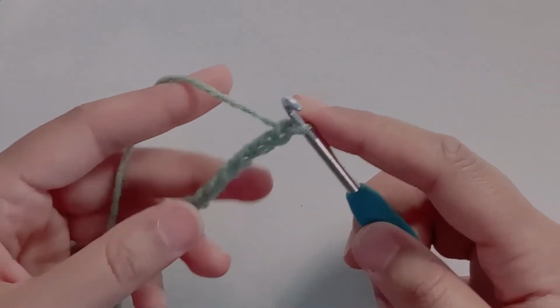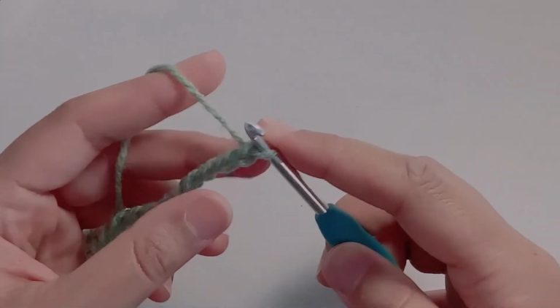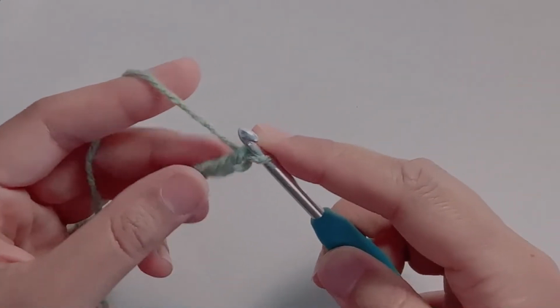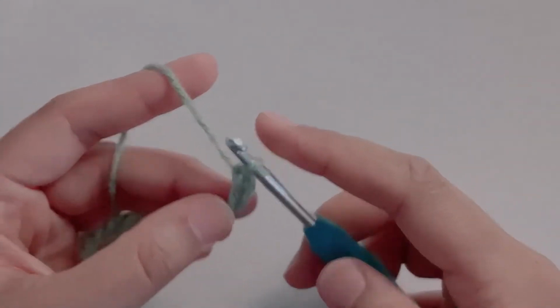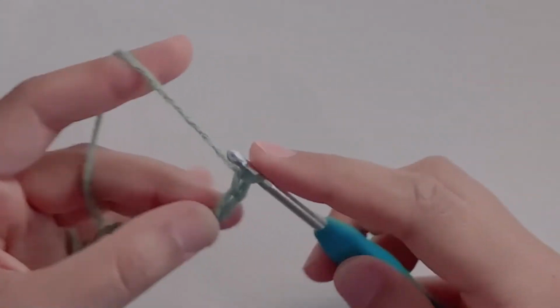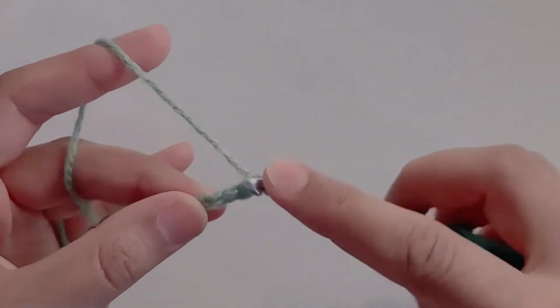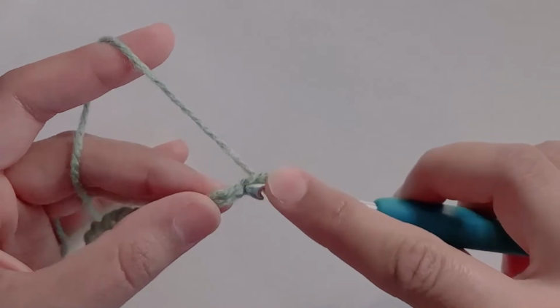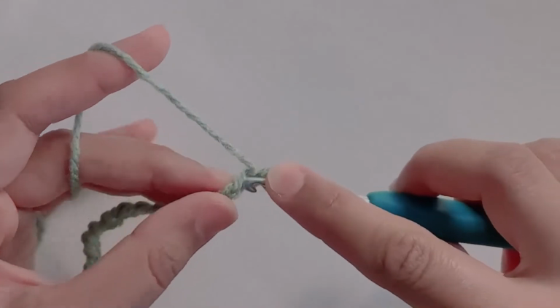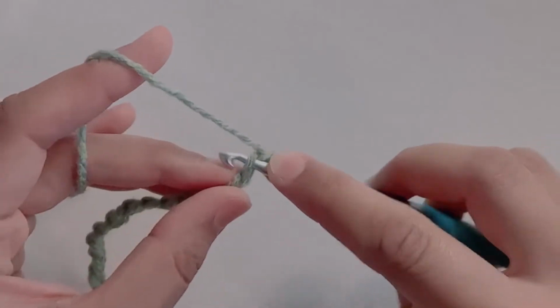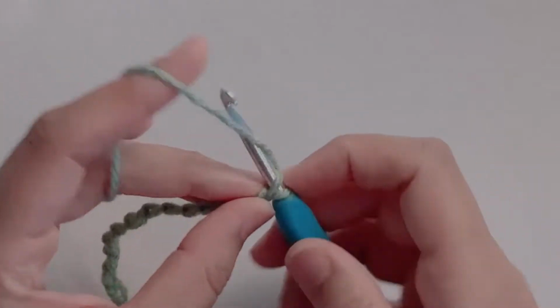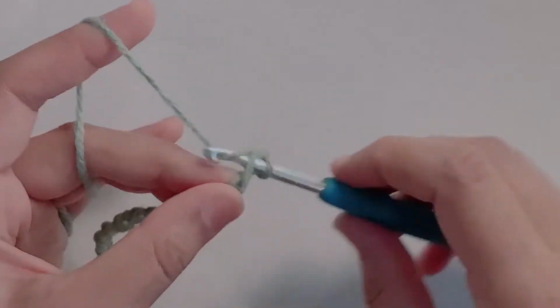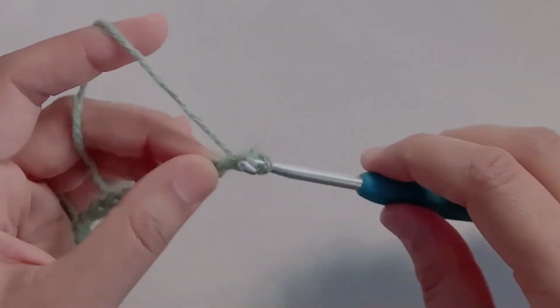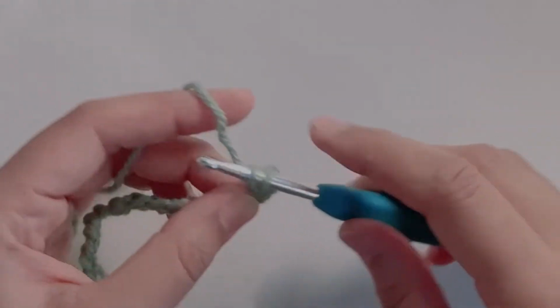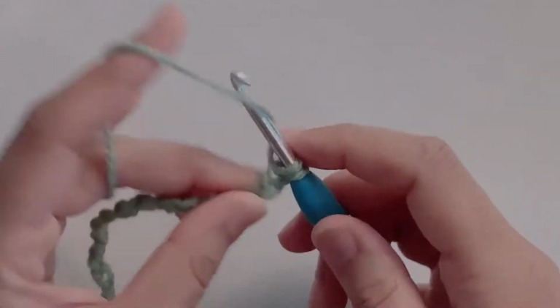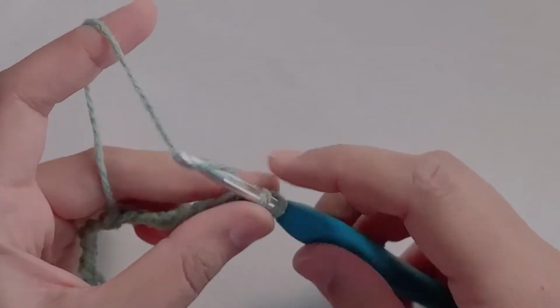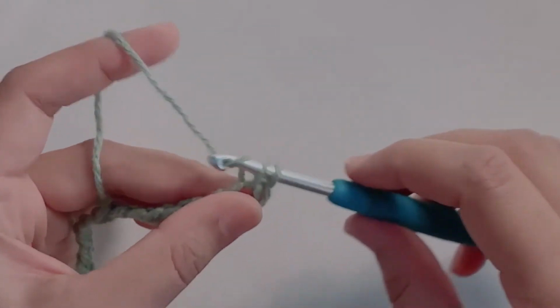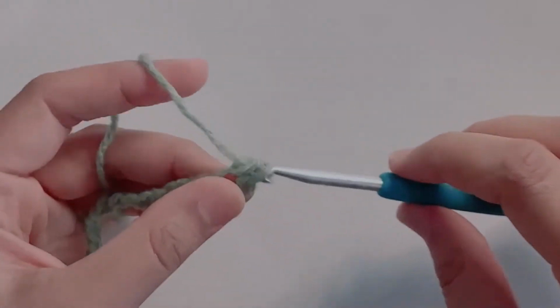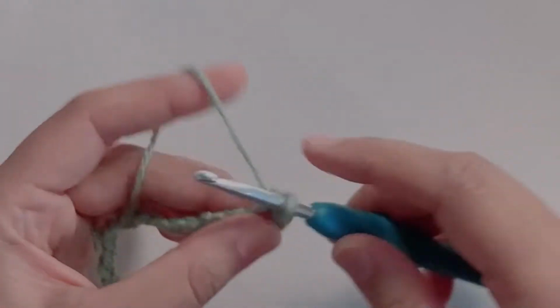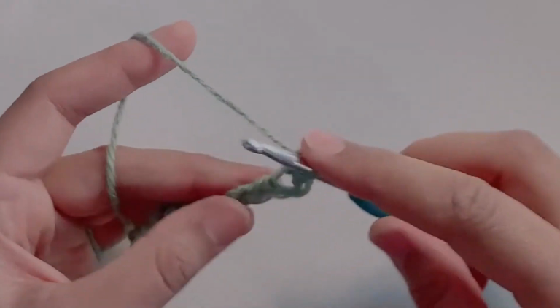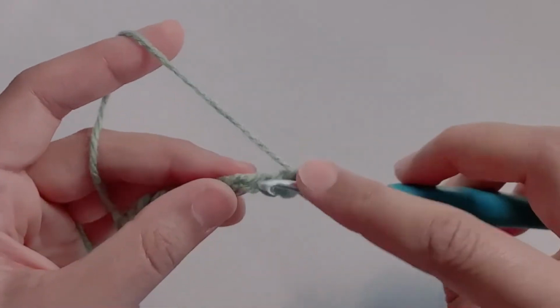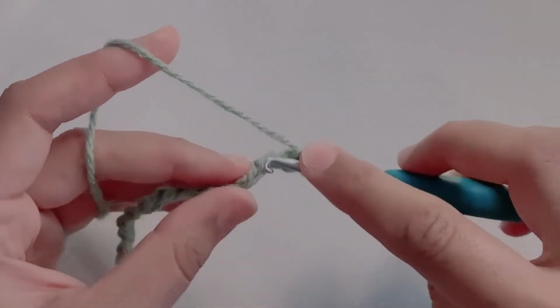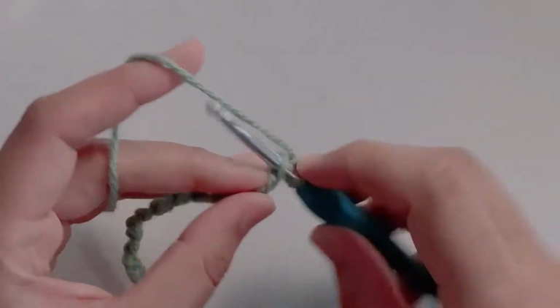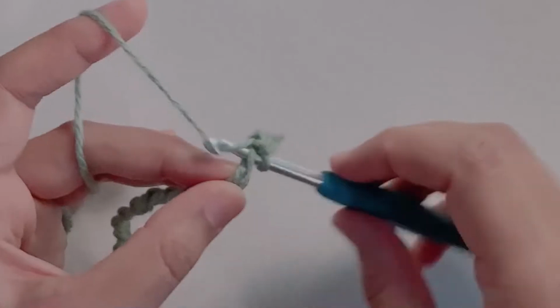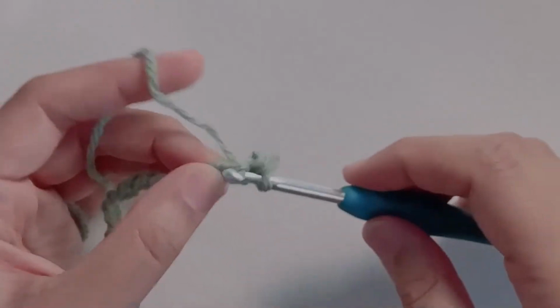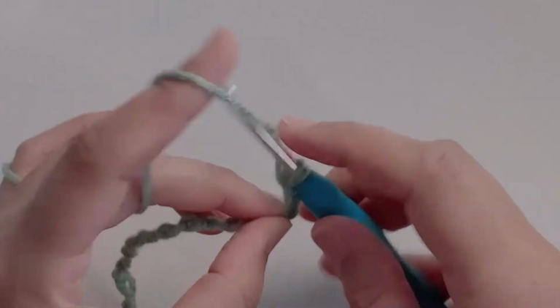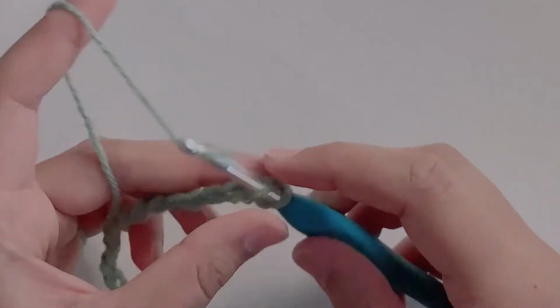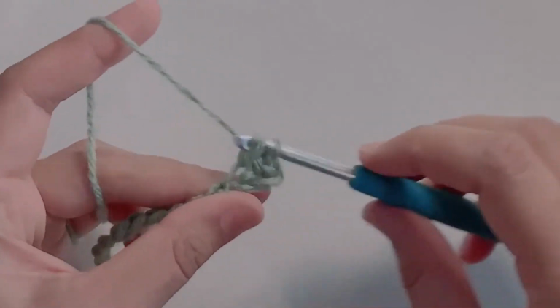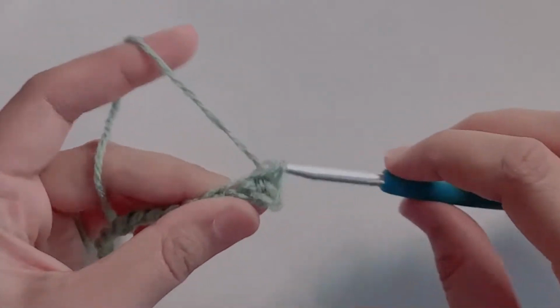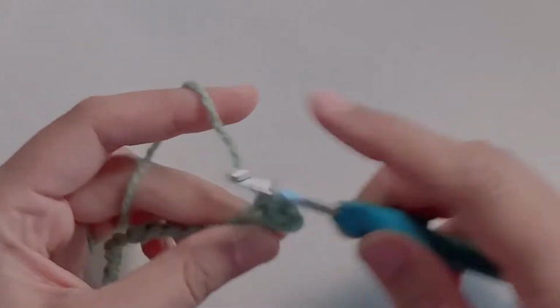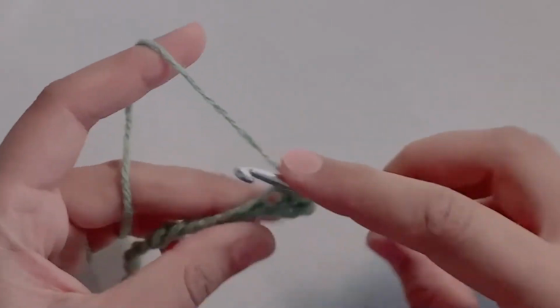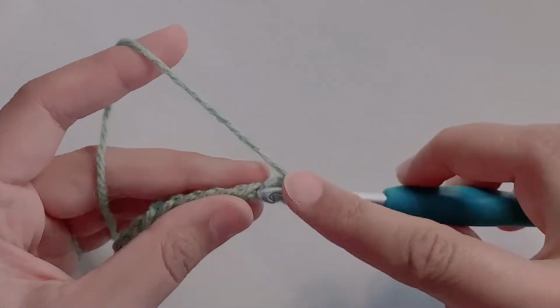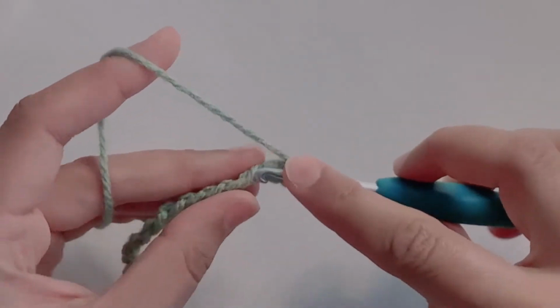Once your foundation chain is ready, go into the second chain from your hook and make a single crochet. Make one single crochet in each chain. You should have an even number of single crochets.